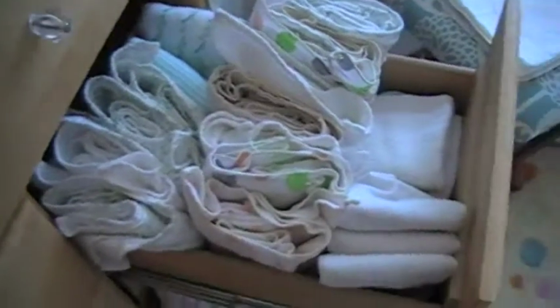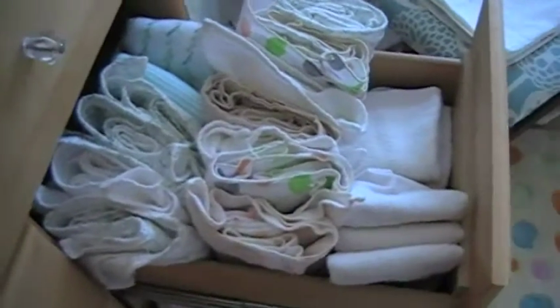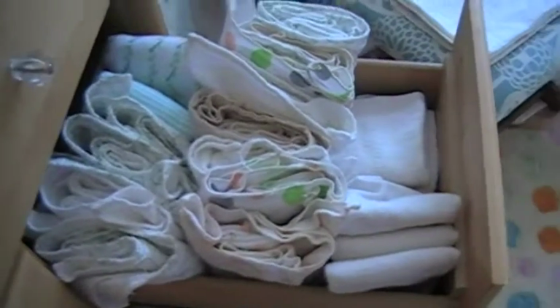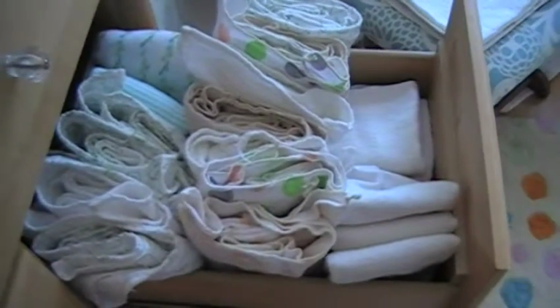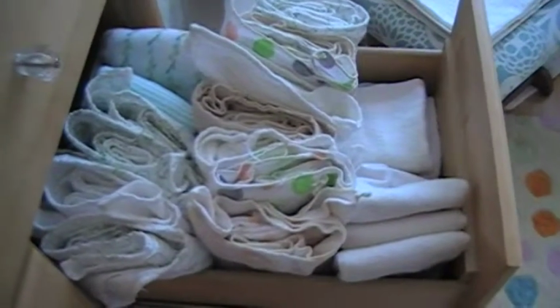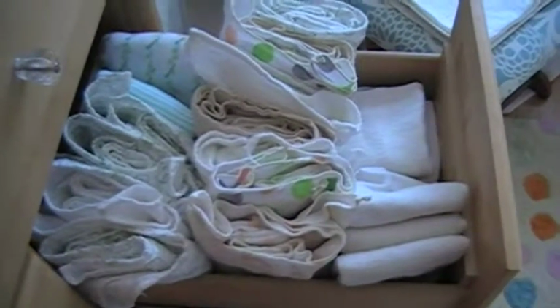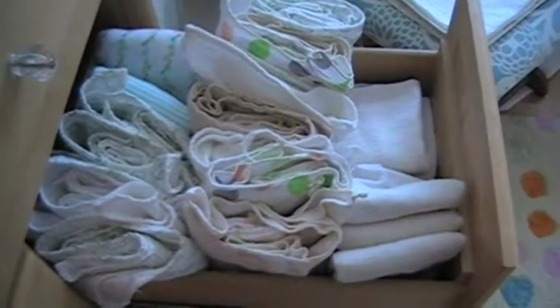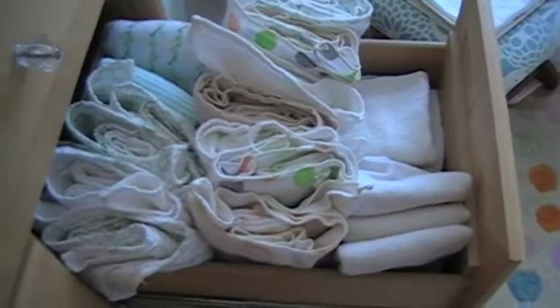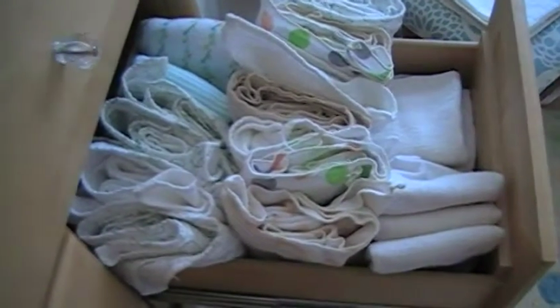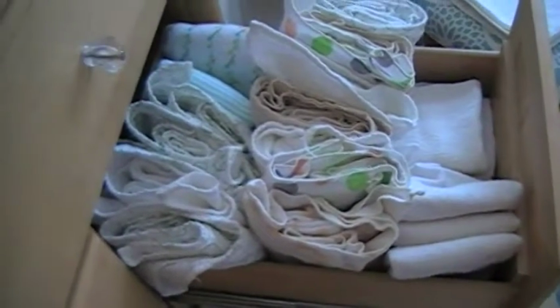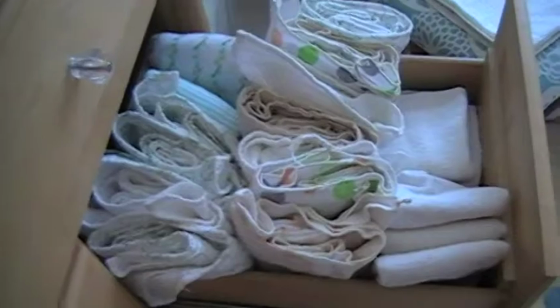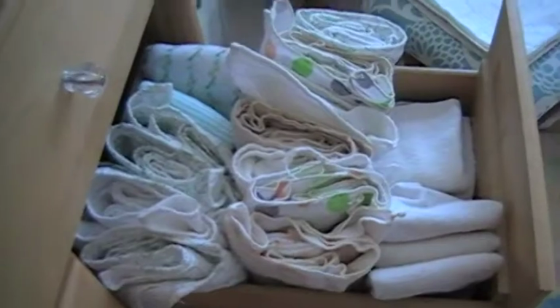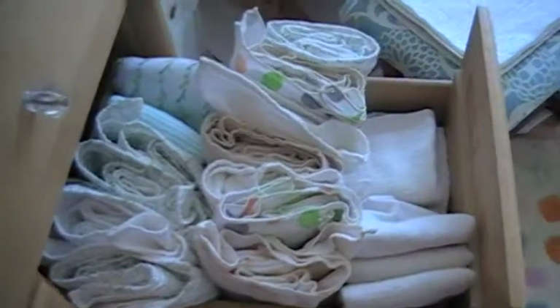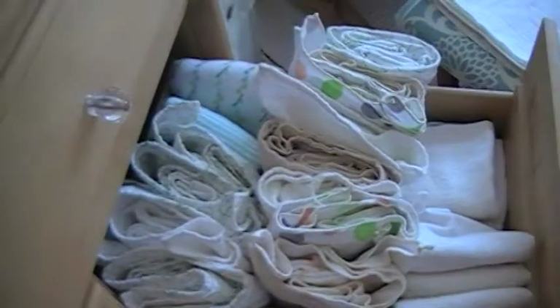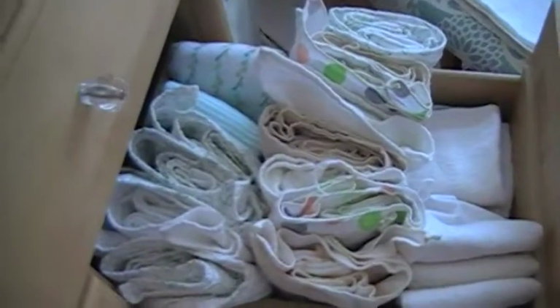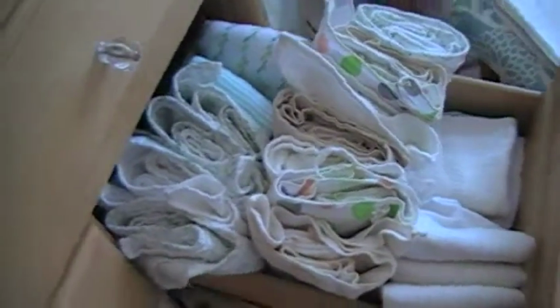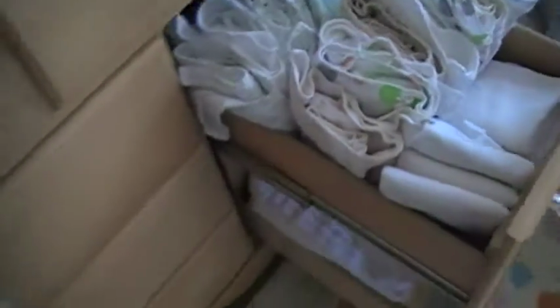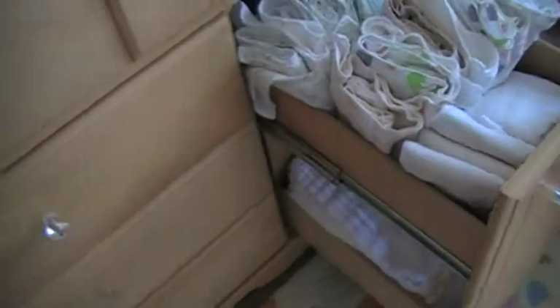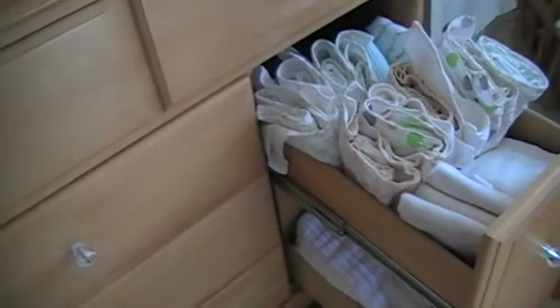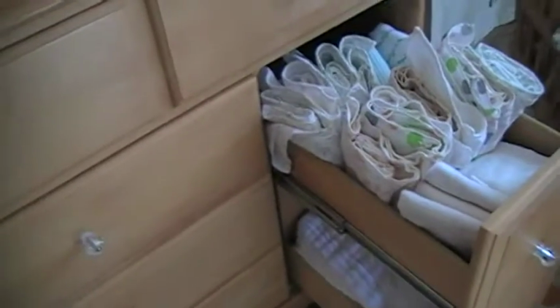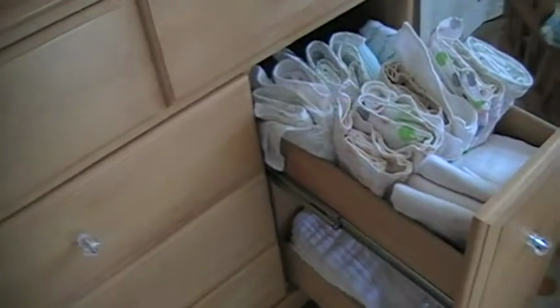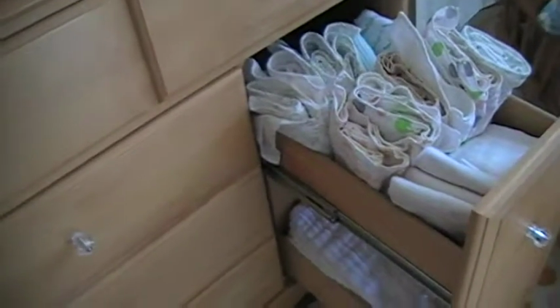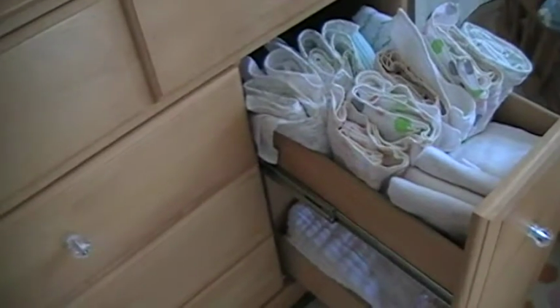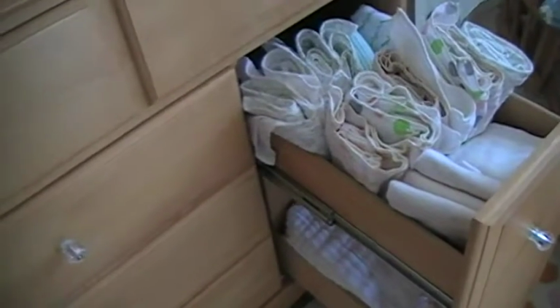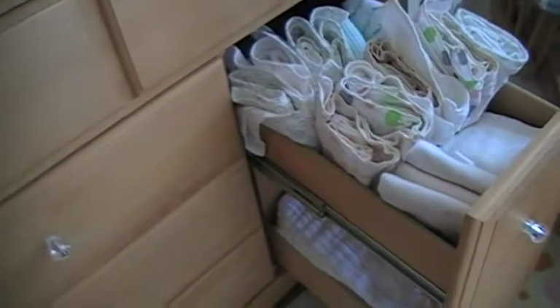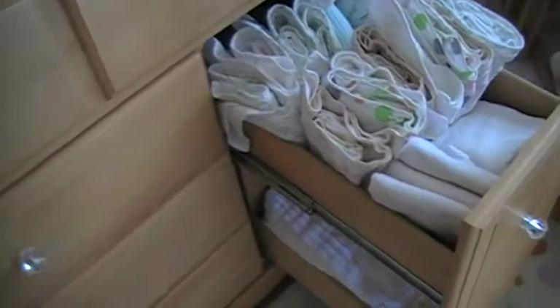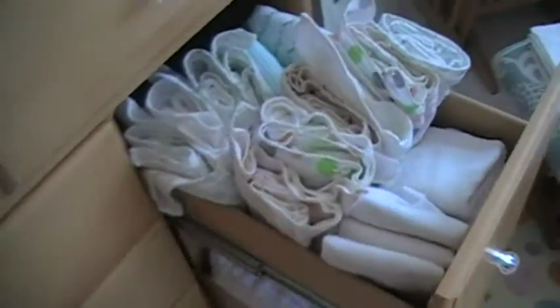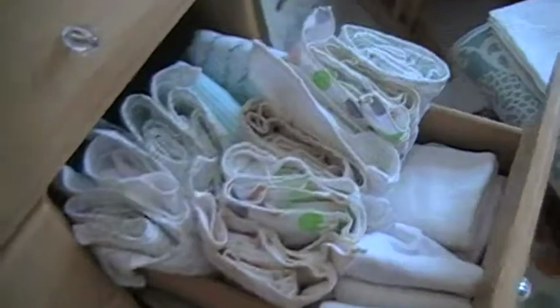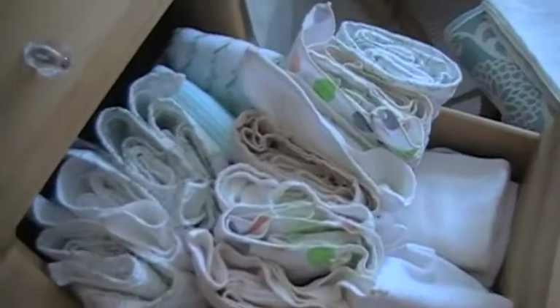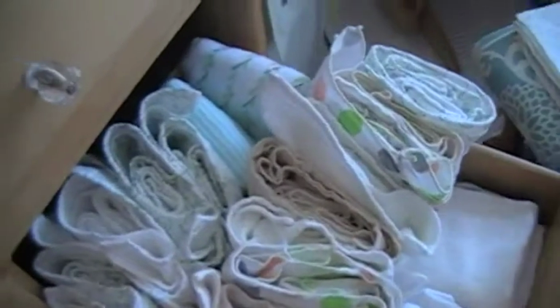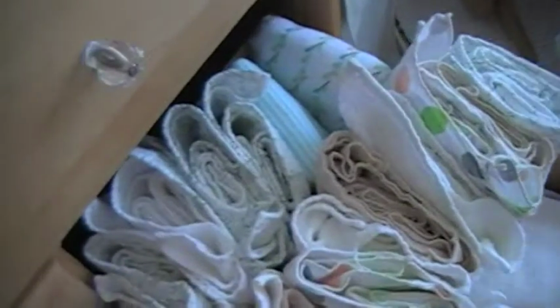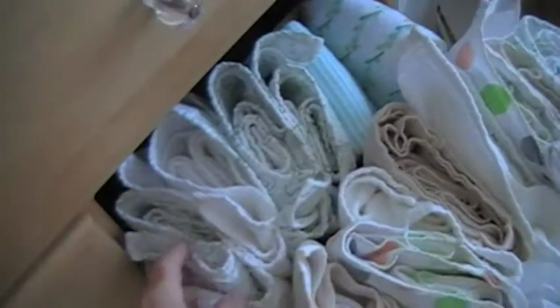I just thought I'd start by showing you where I keep my flats. This is in Emma's changing table — I have all my flats folded here.